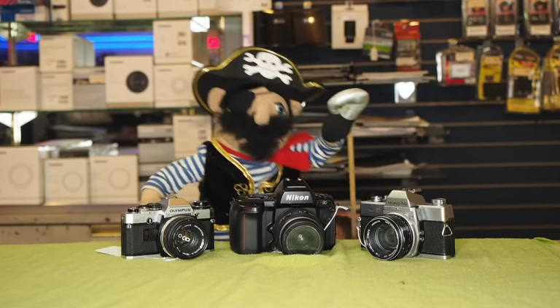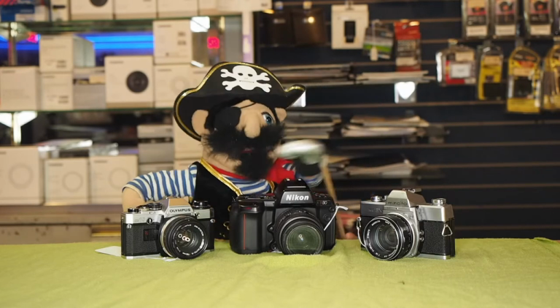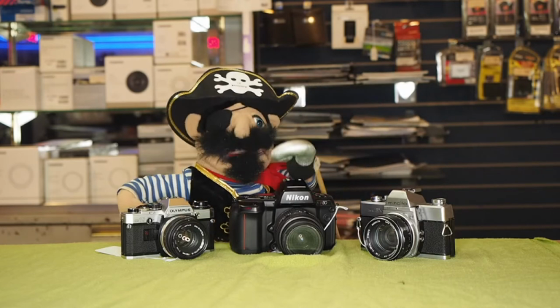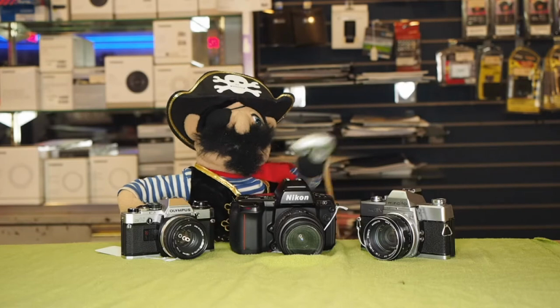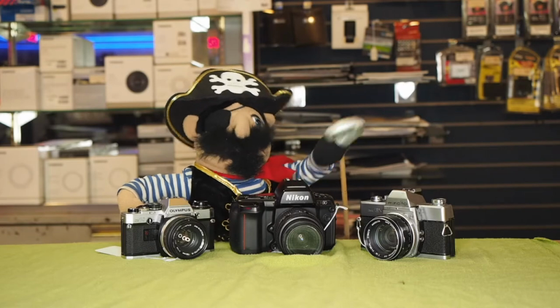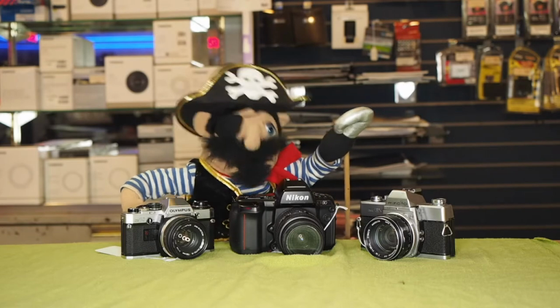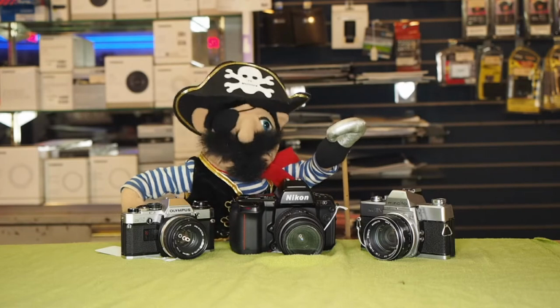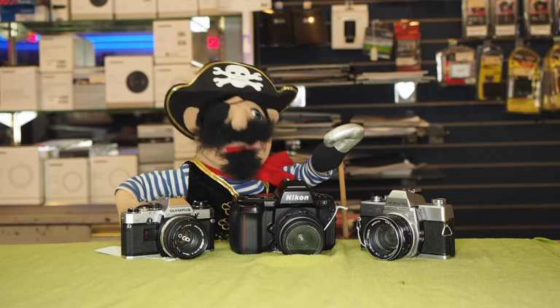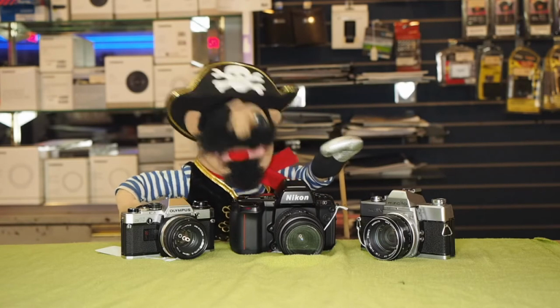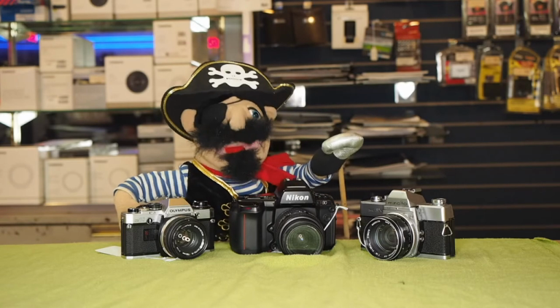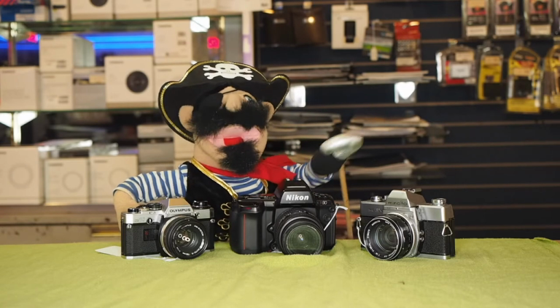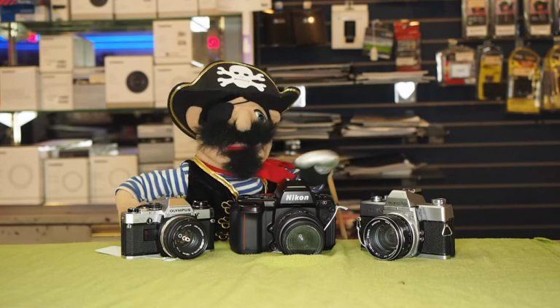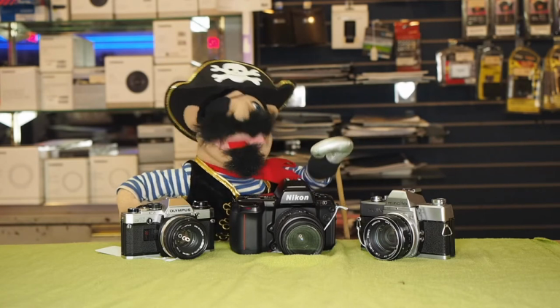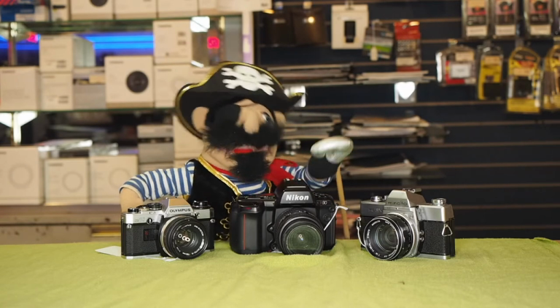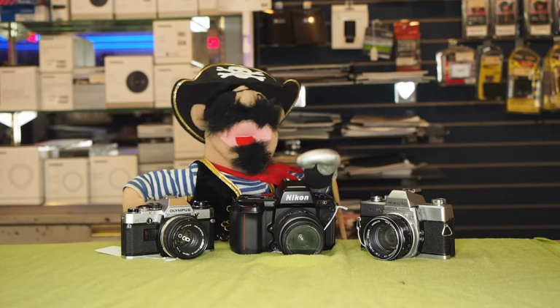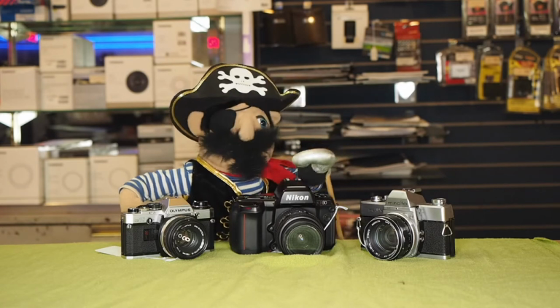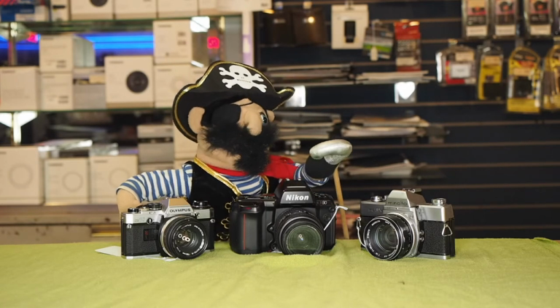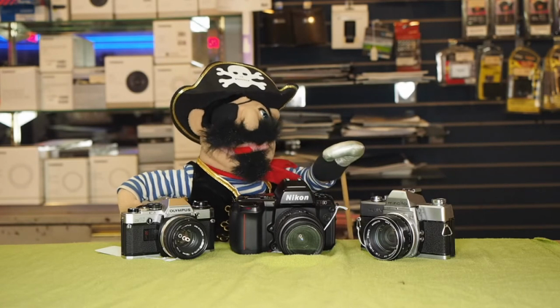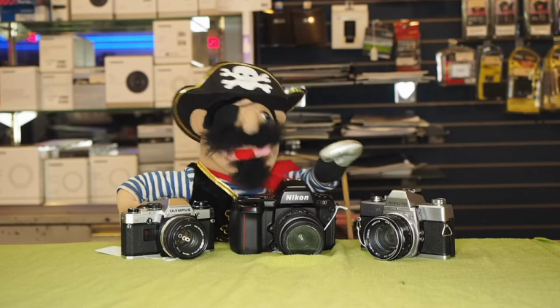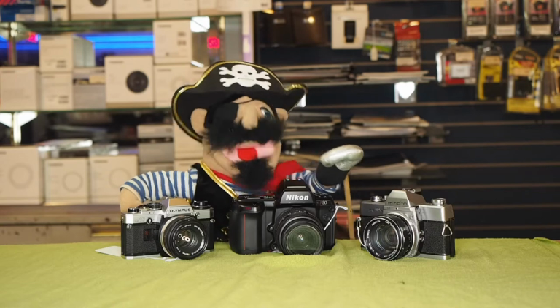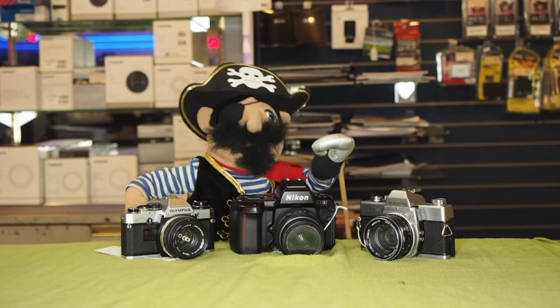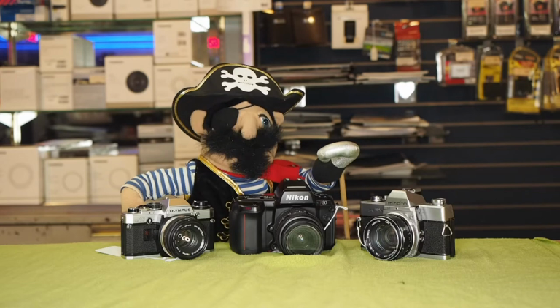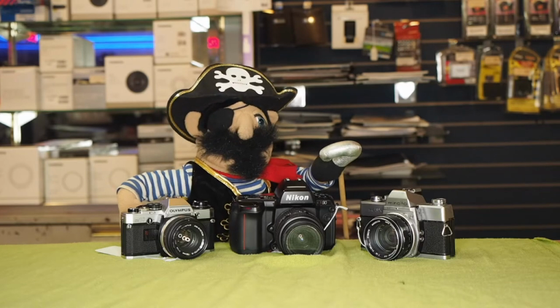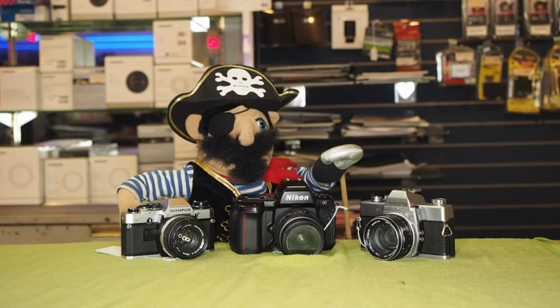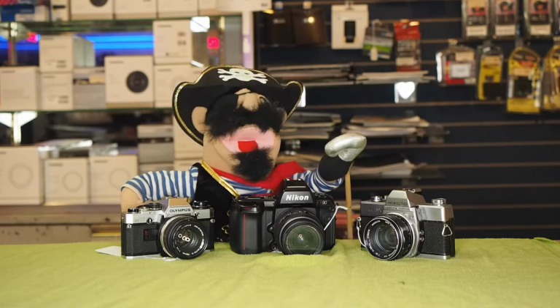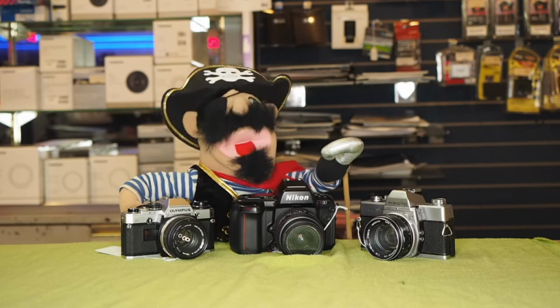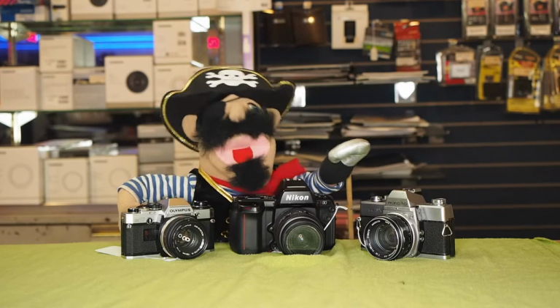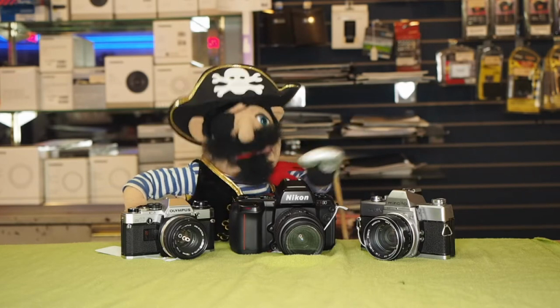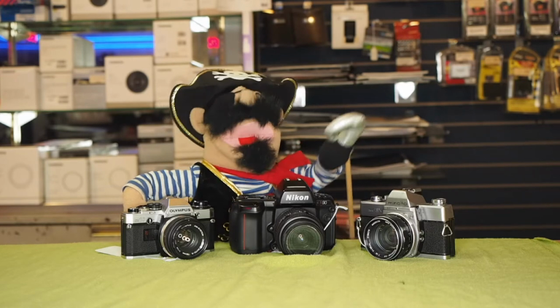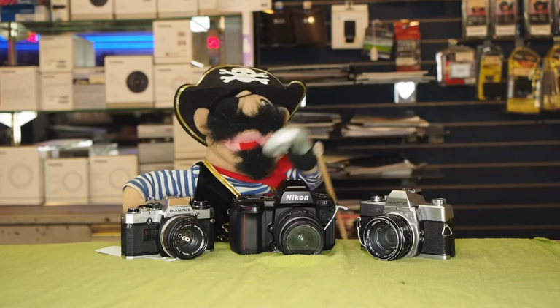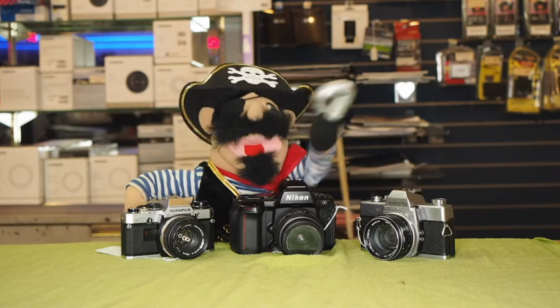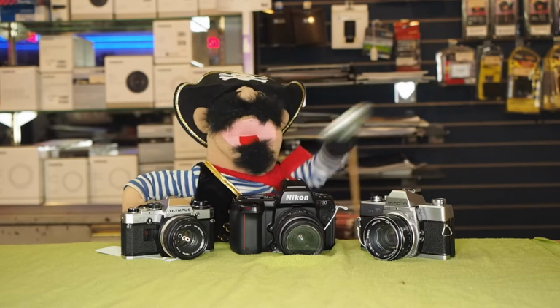In the middle, we have a Nikon N90 with a 28-70mm lens. Its price? 17x5. Figure that one out.